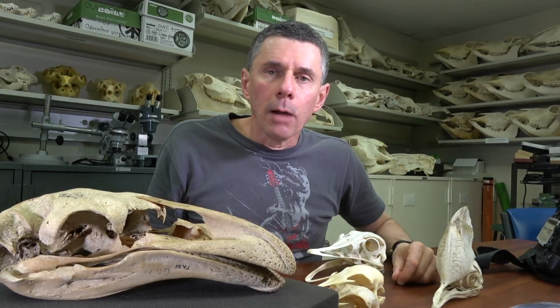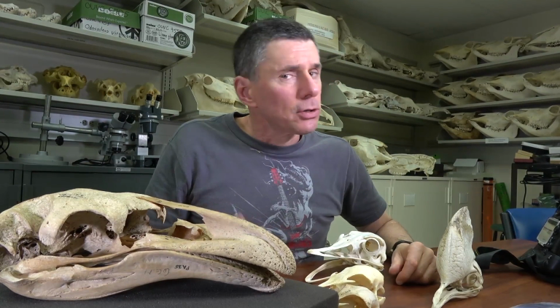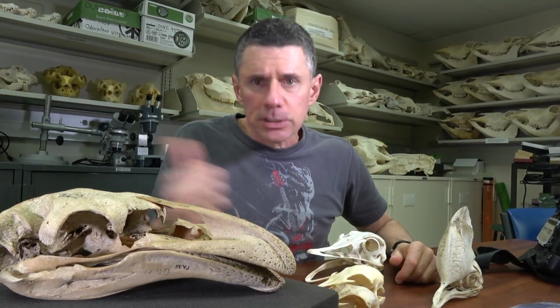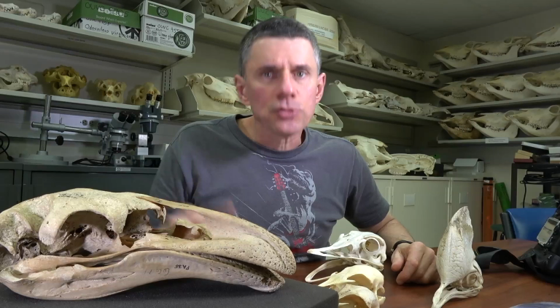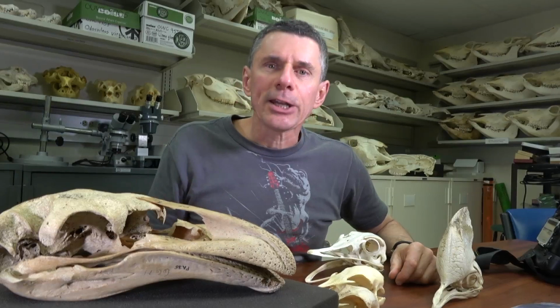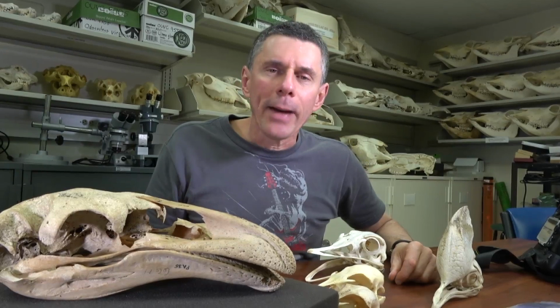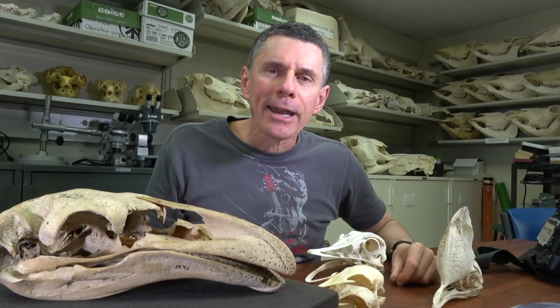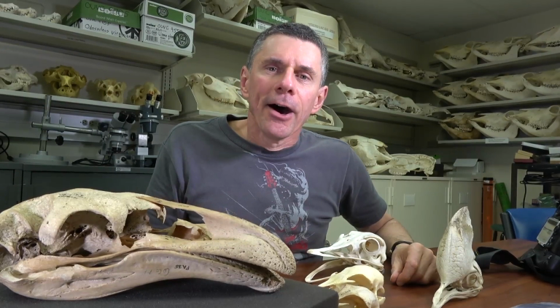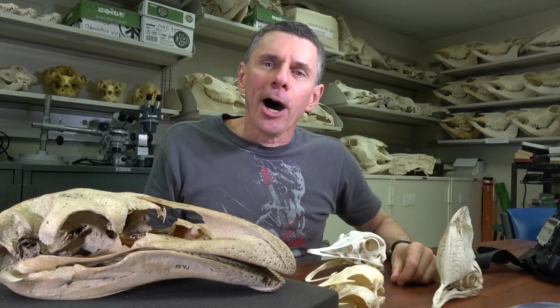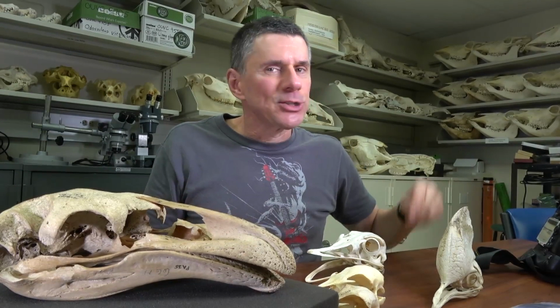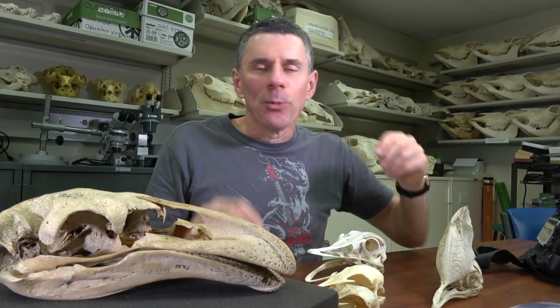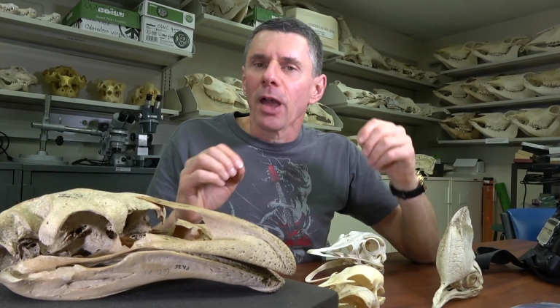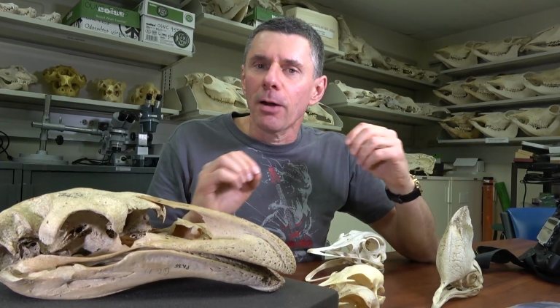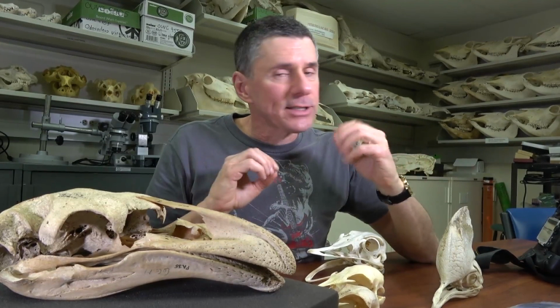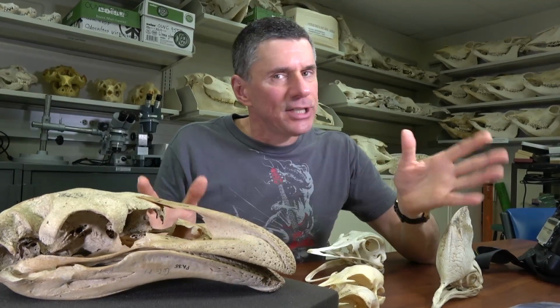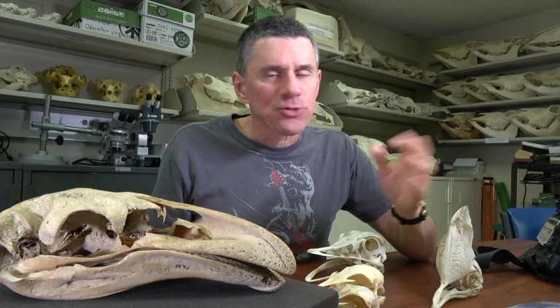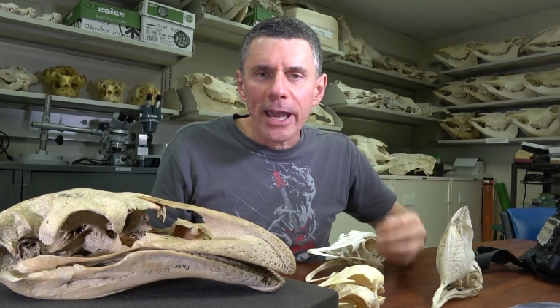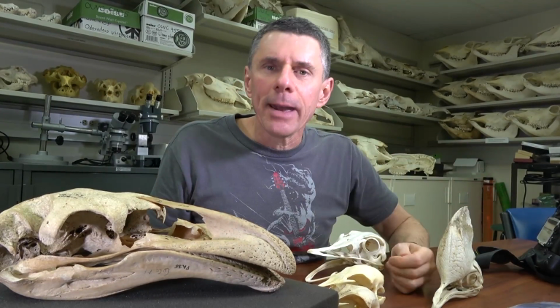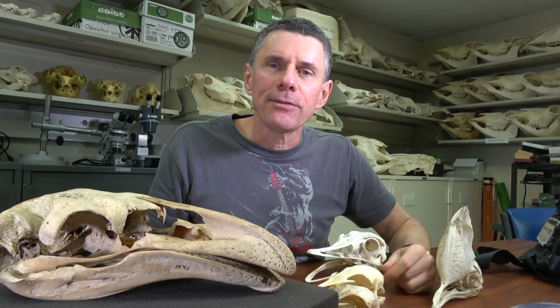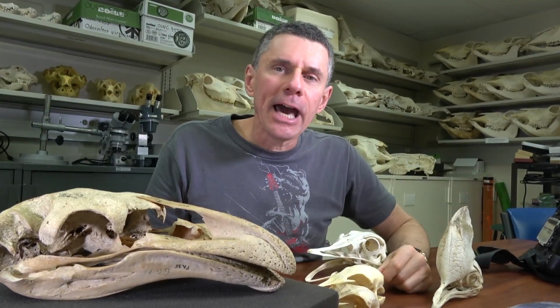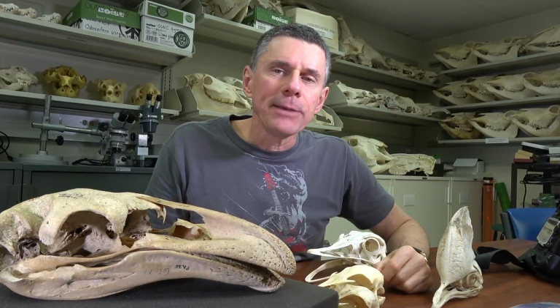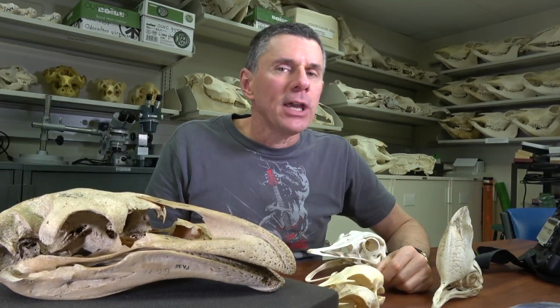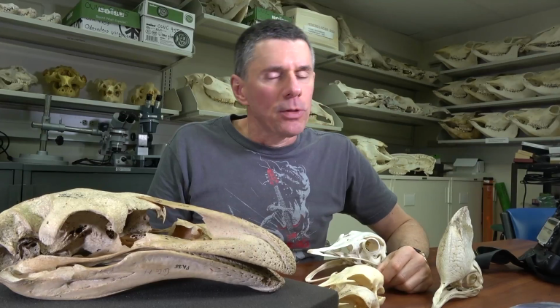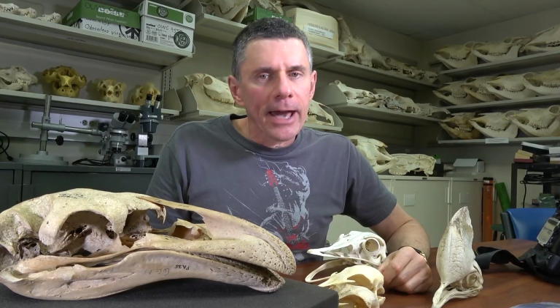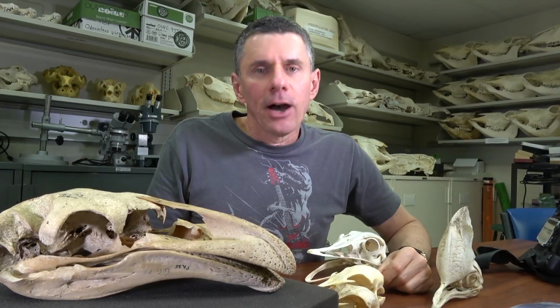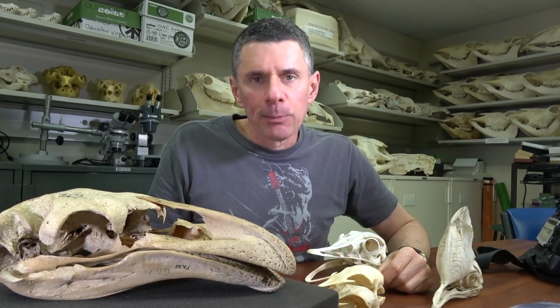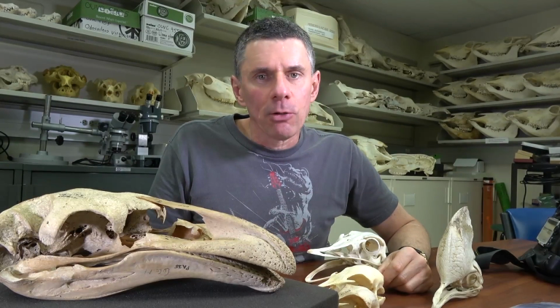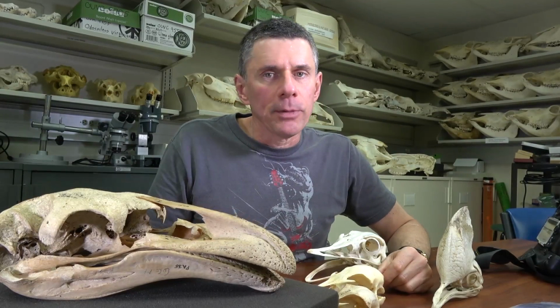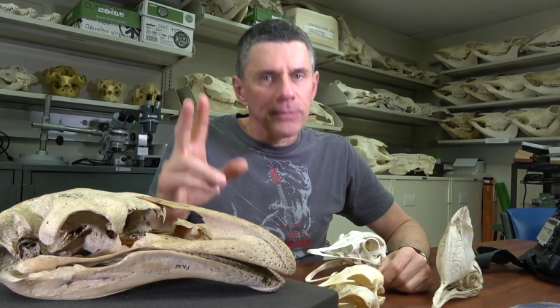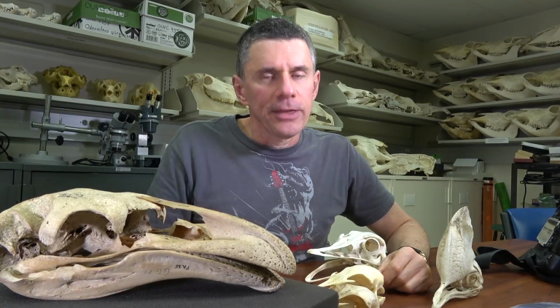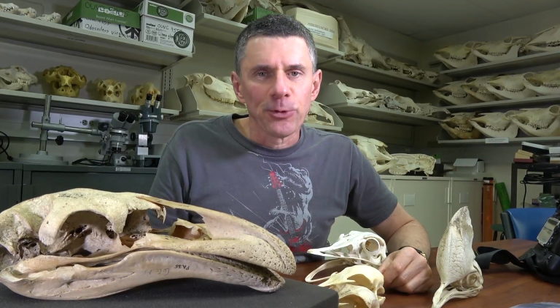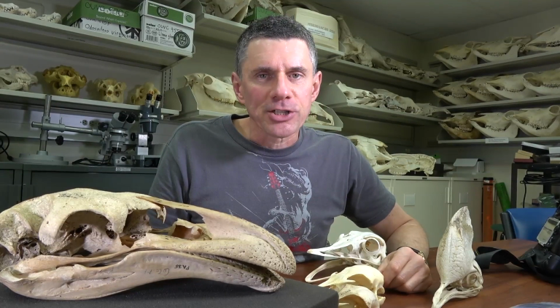These bones have got to go back, and that's today's Random Act of Anatomy. I'm Larry Whitmer — thanks for watching.